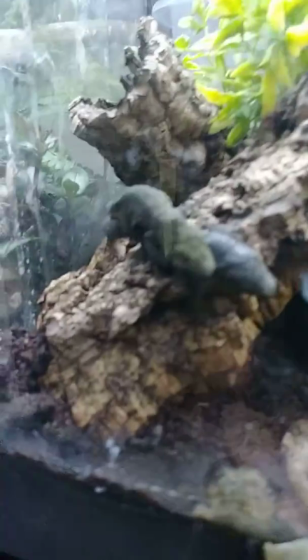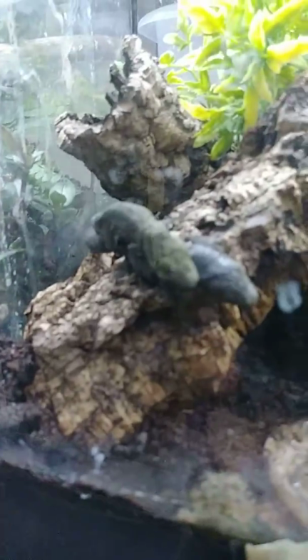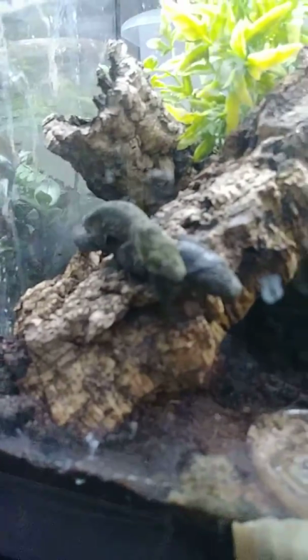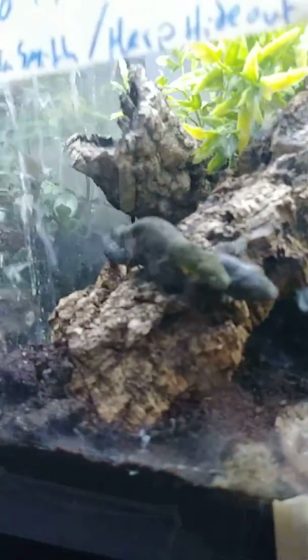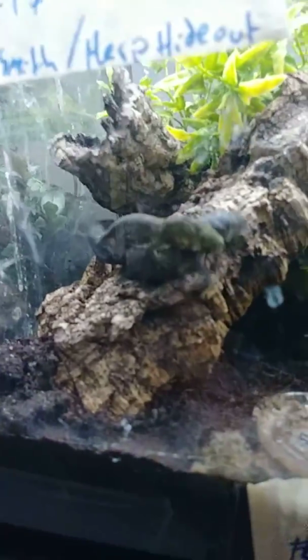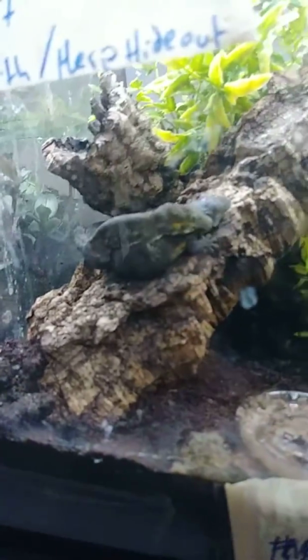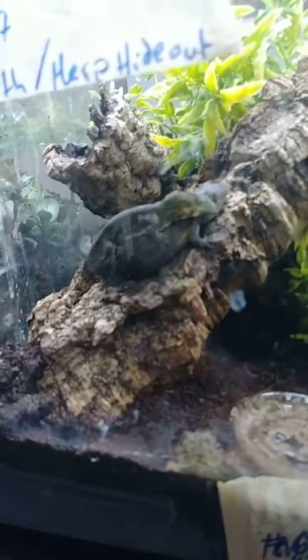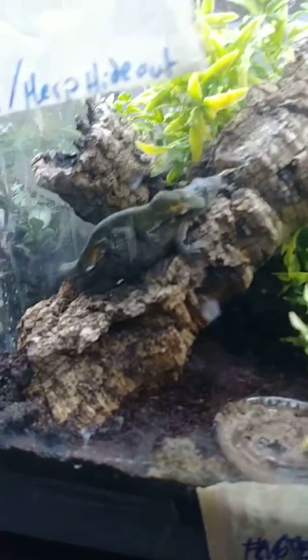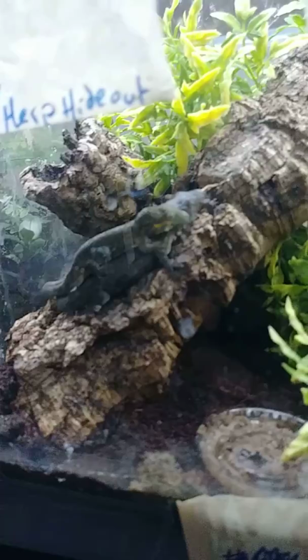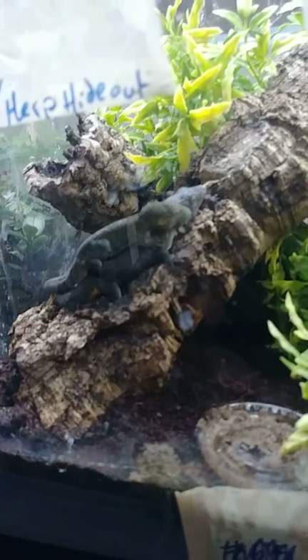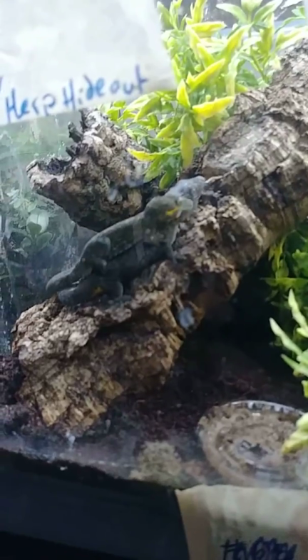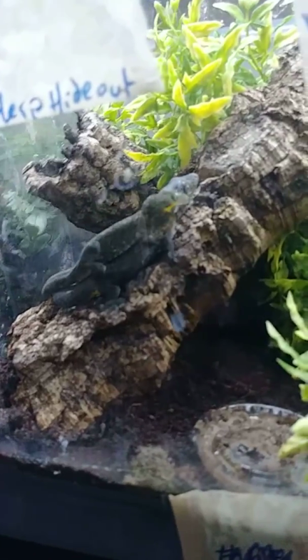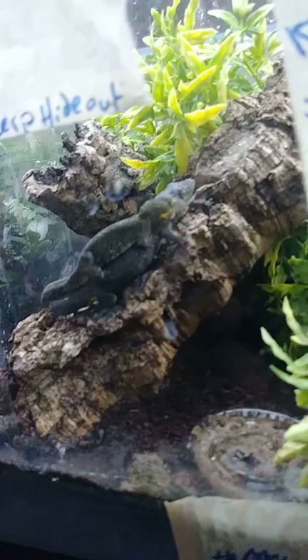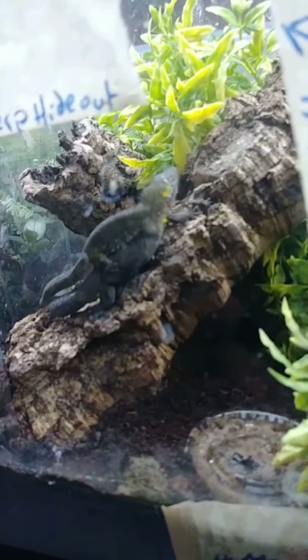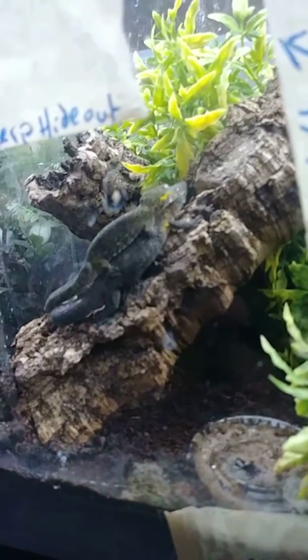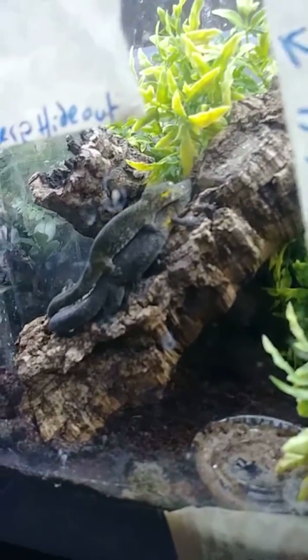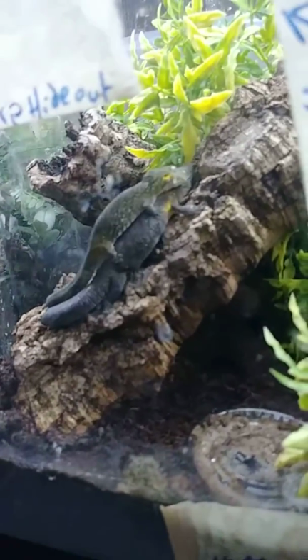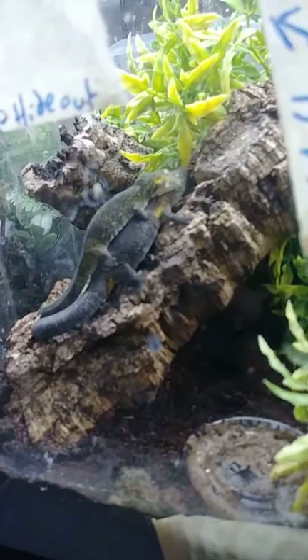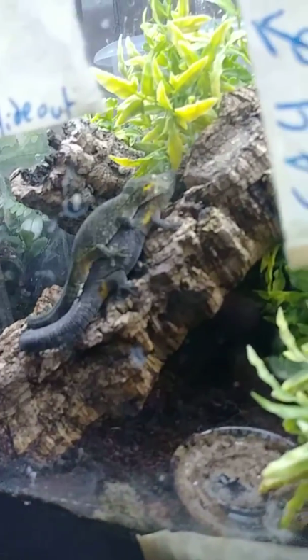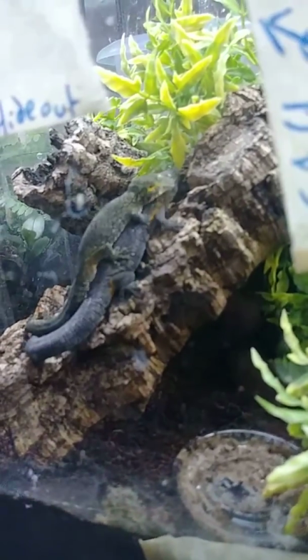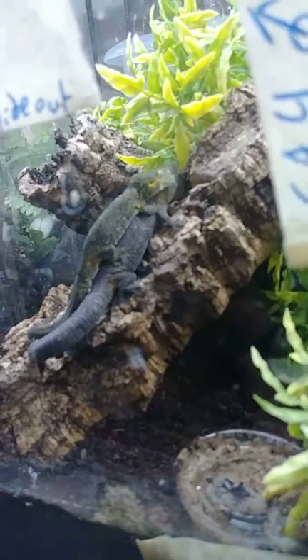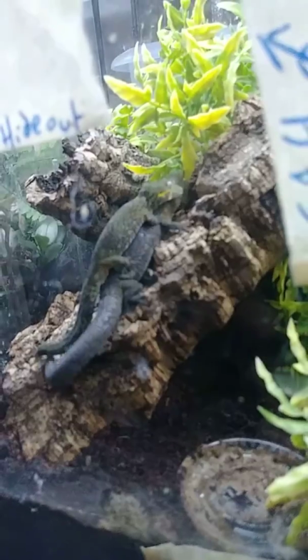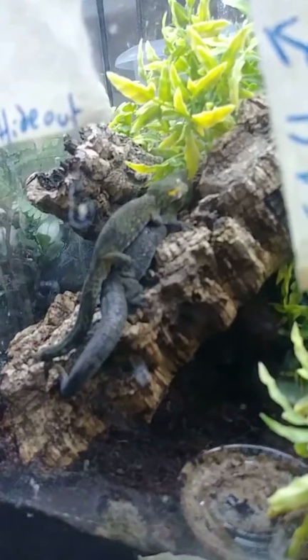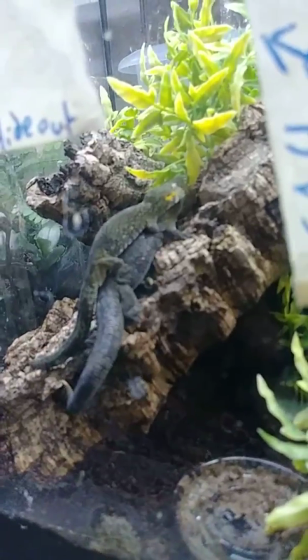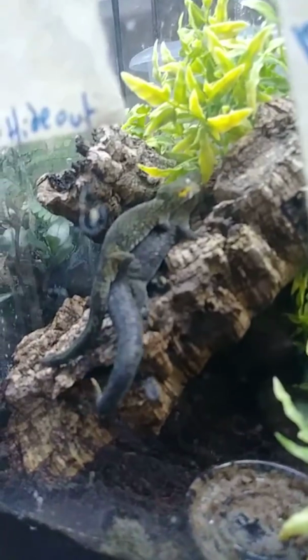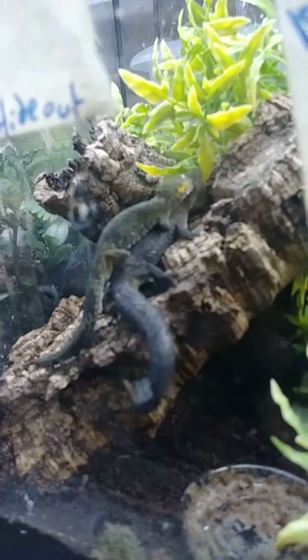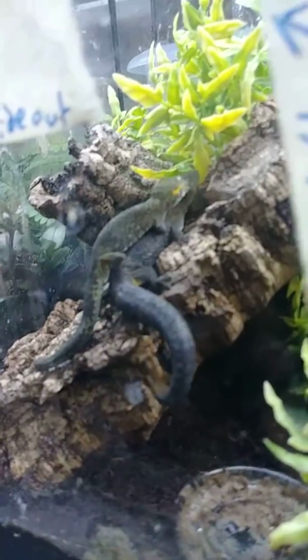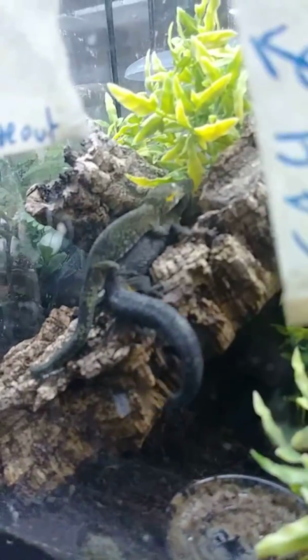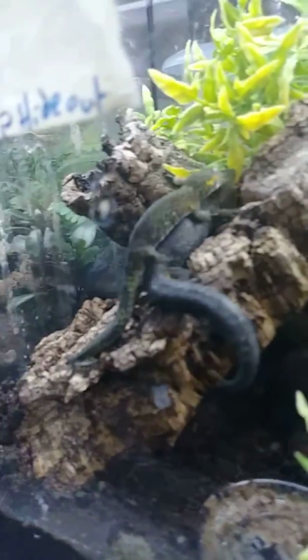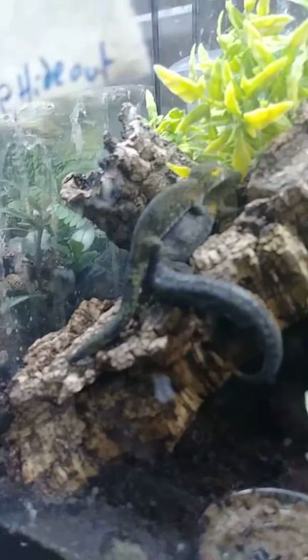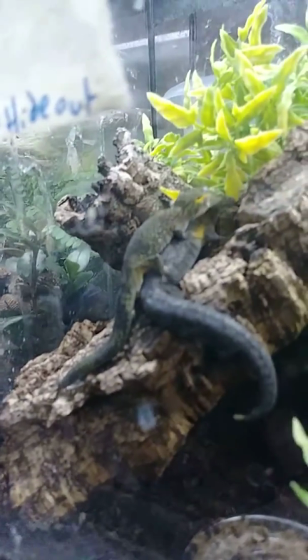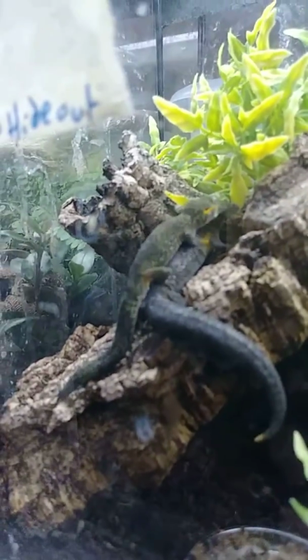In nature, a lot of male reptiles will latch on to the nape of the female in an attempt to breed. You can see she's not really protesting, so she must be receptive.